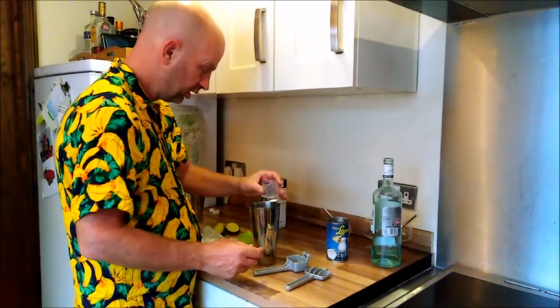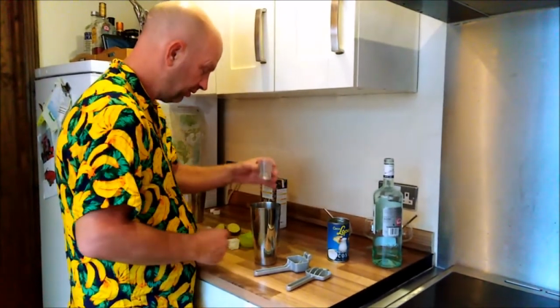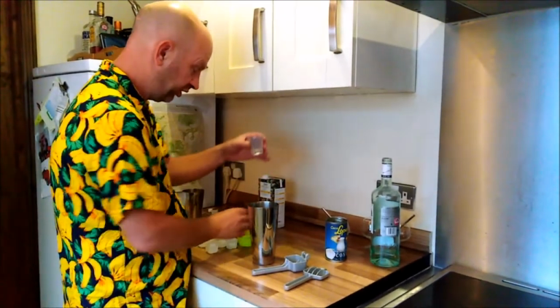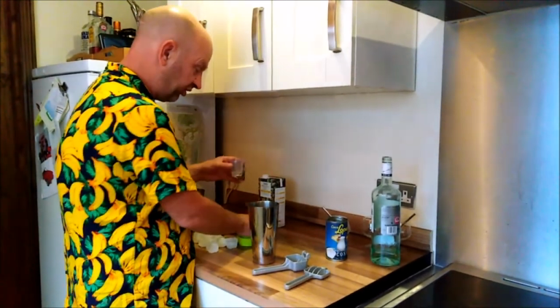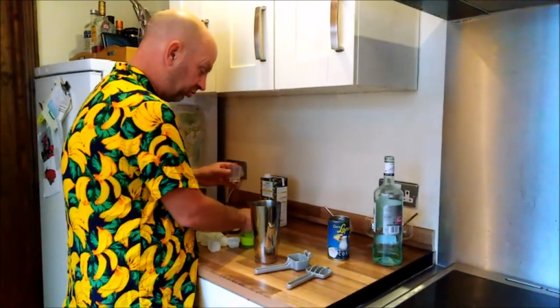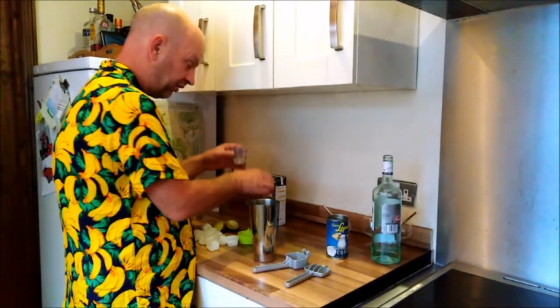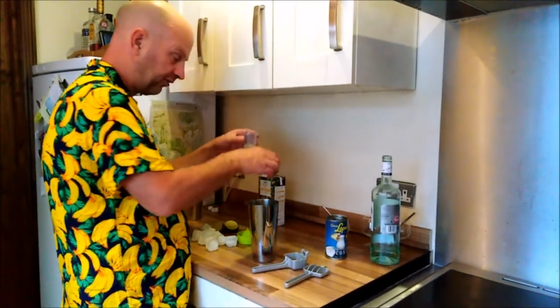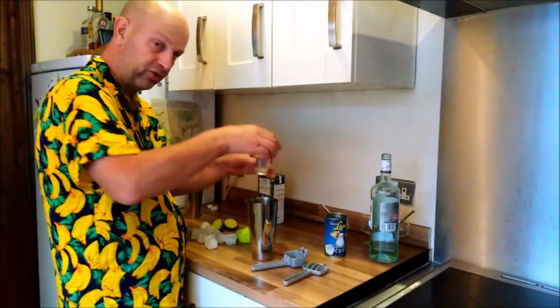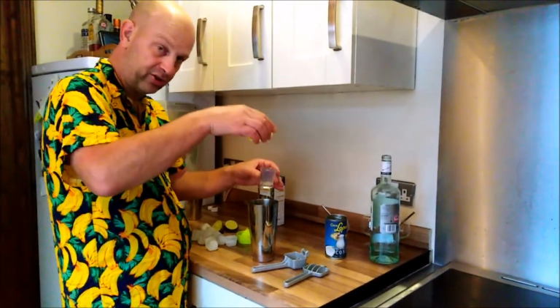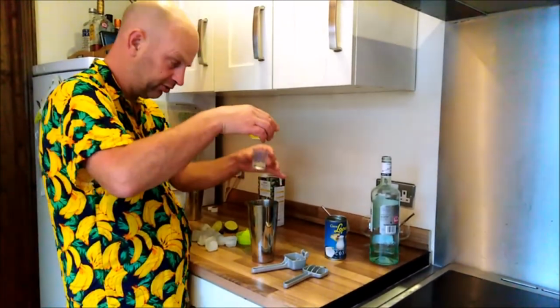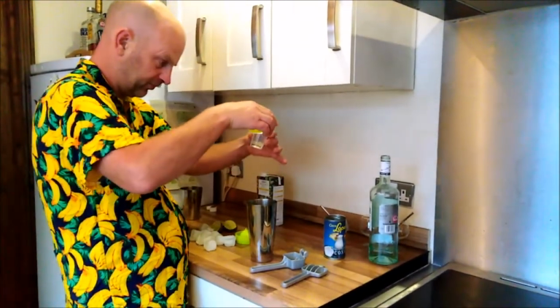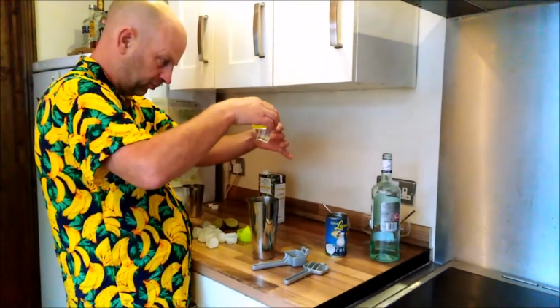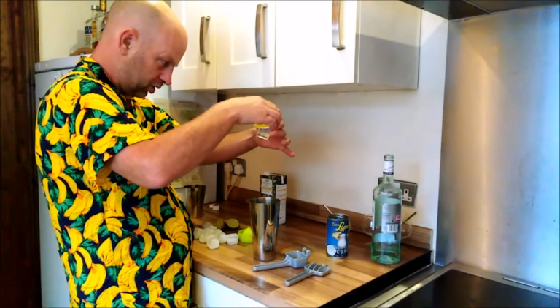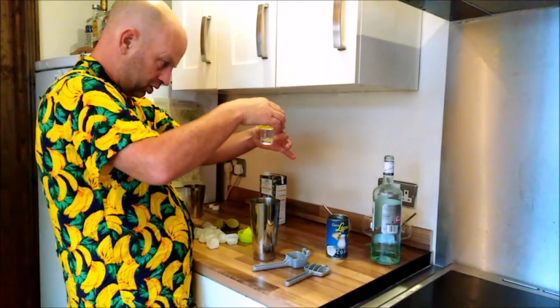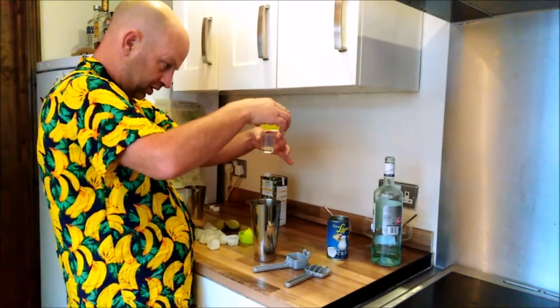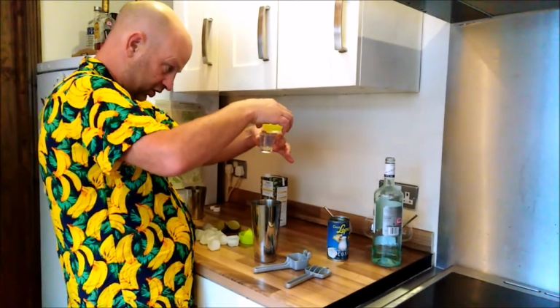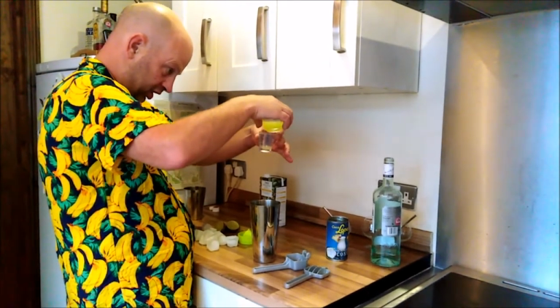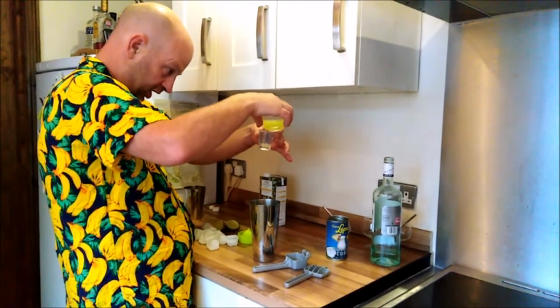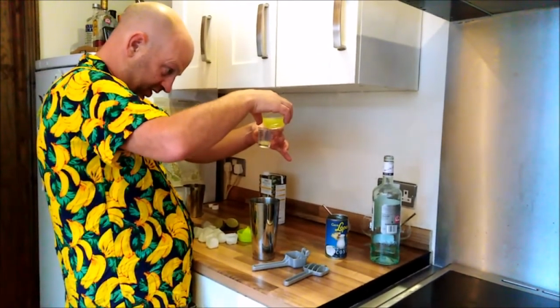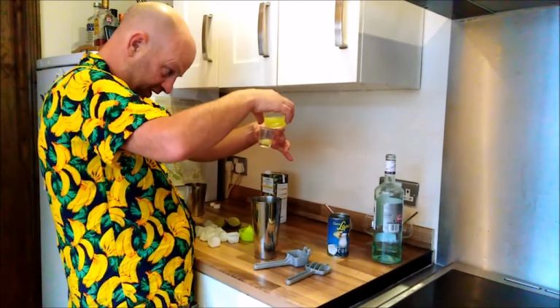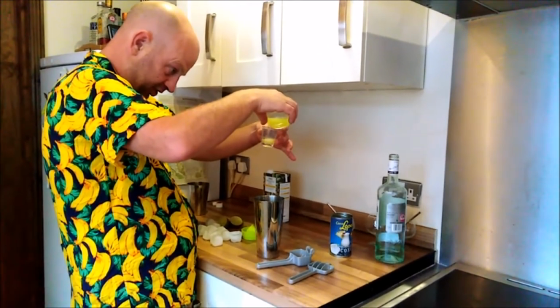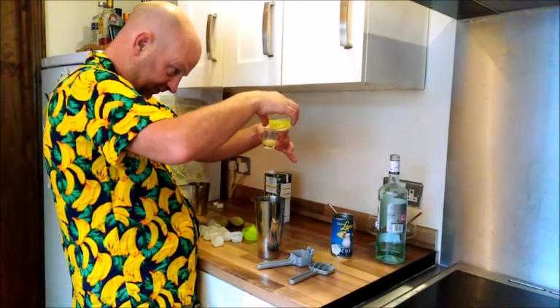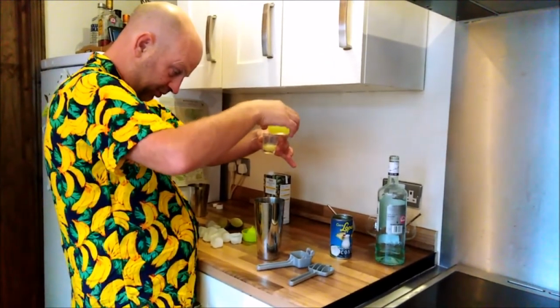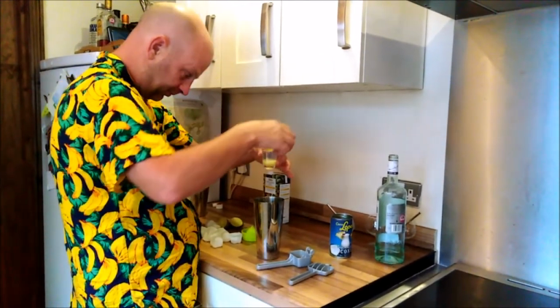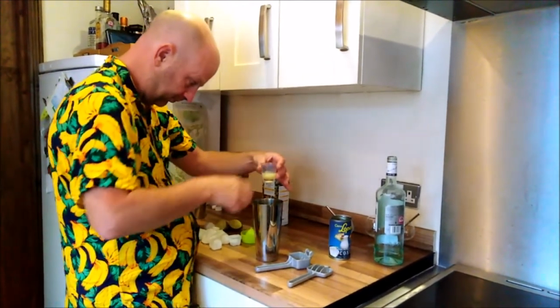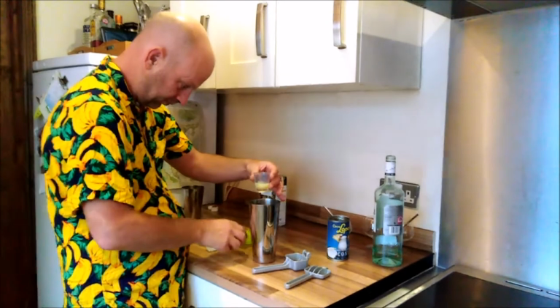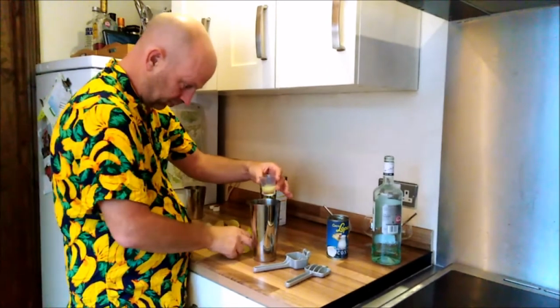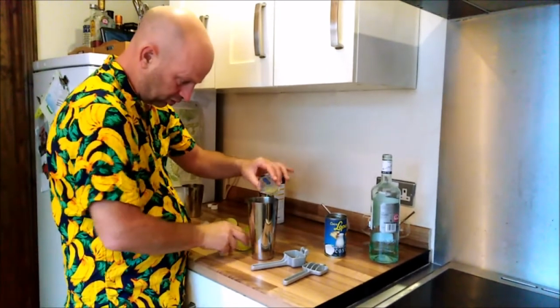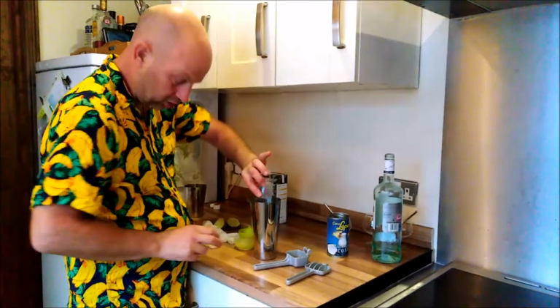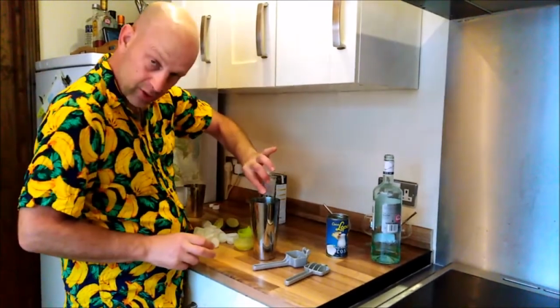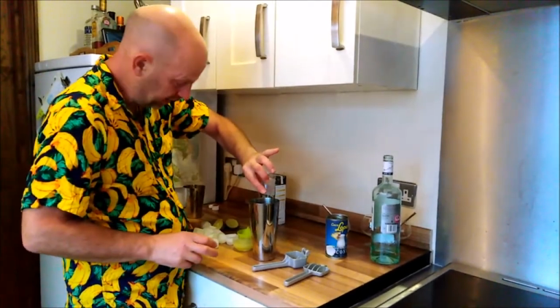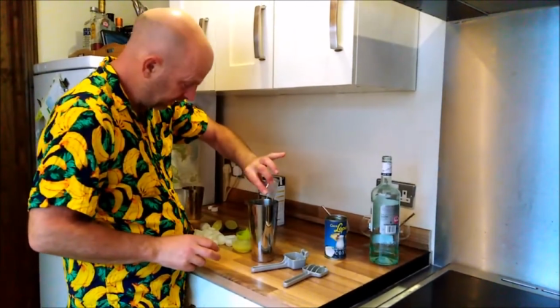Now we need two teaspoons worth of freshly squeezed lime juice, so that's in my little measure here, which is invaluable — in that goes.